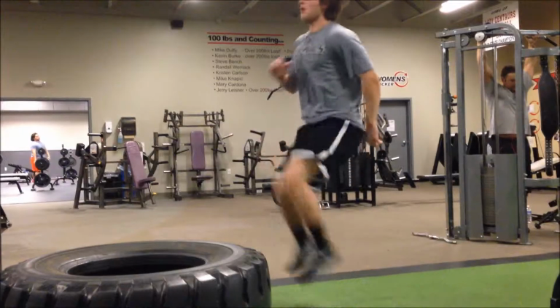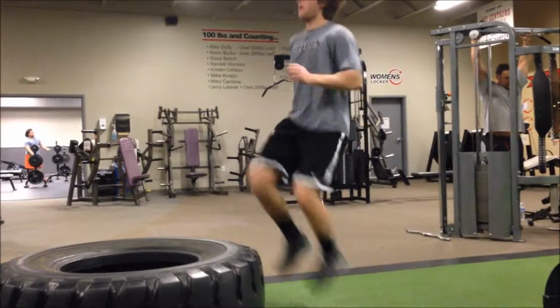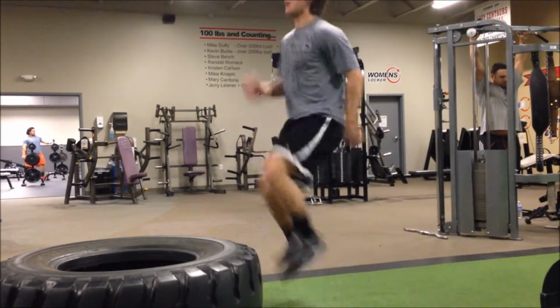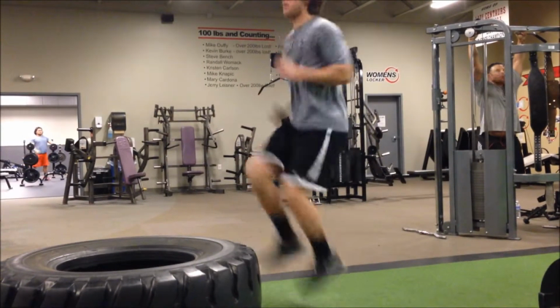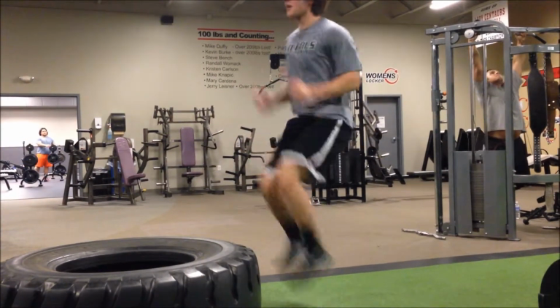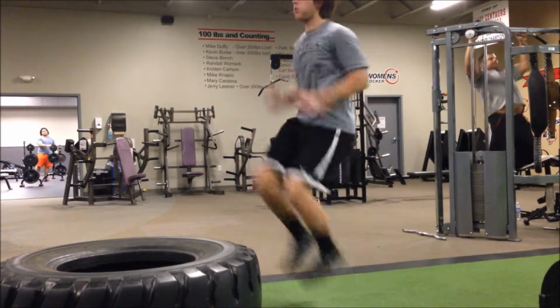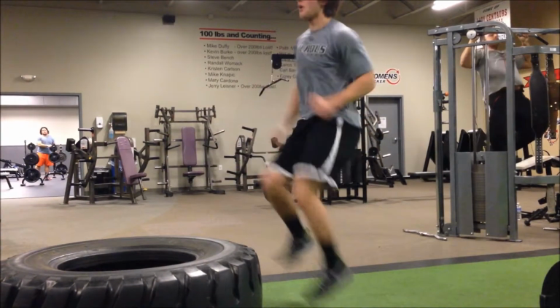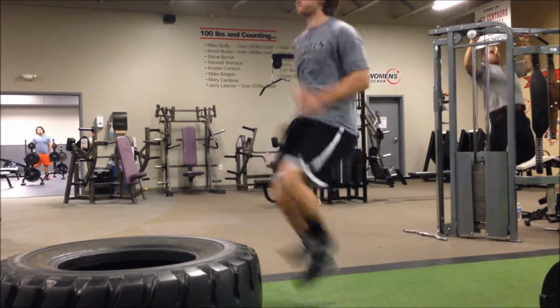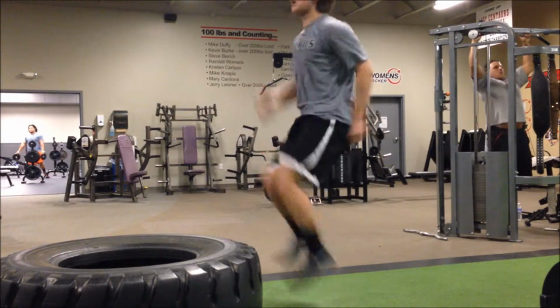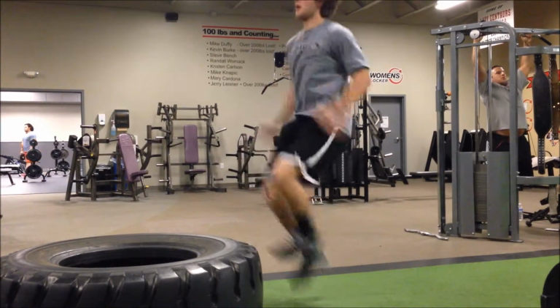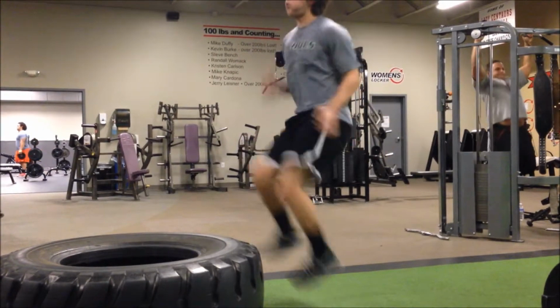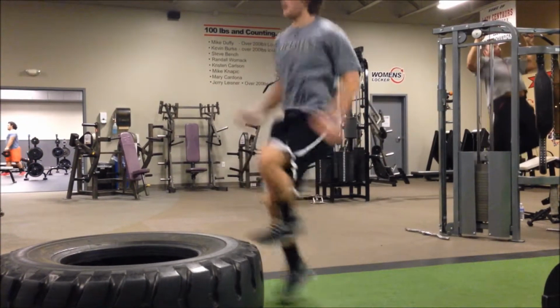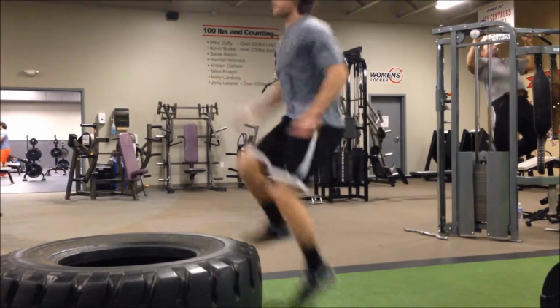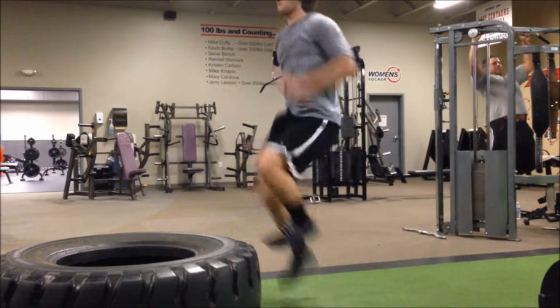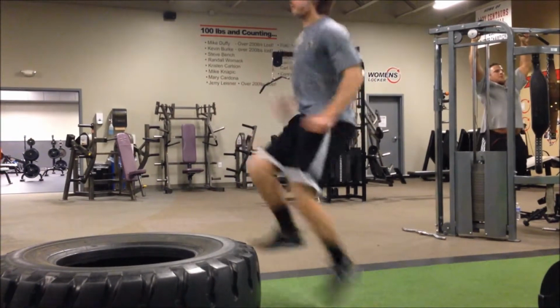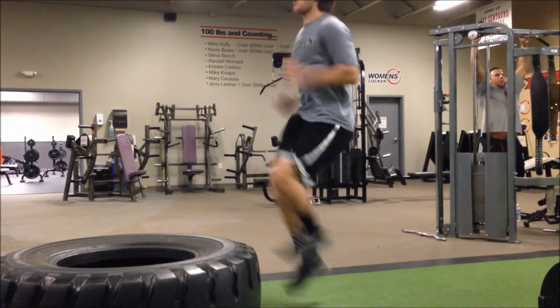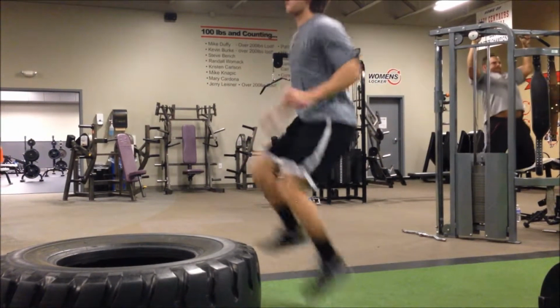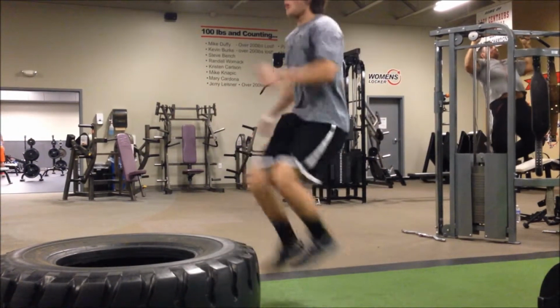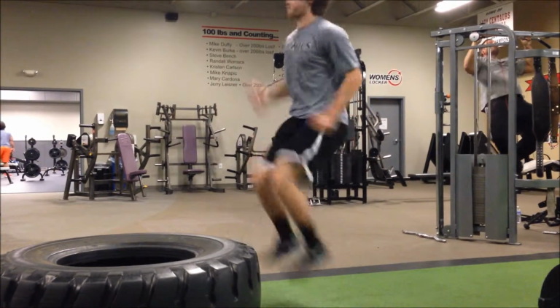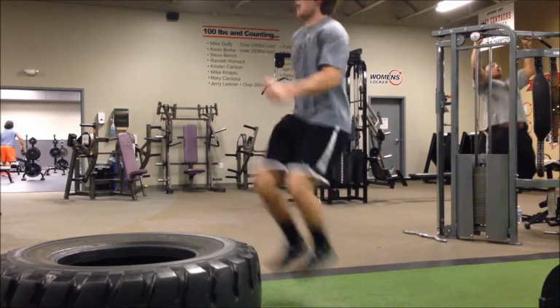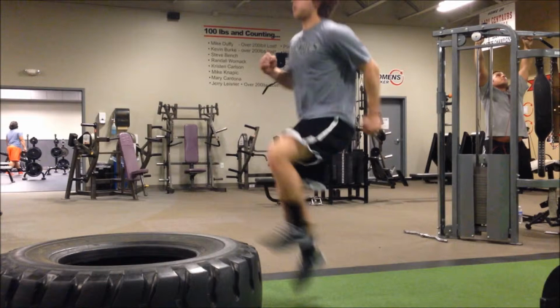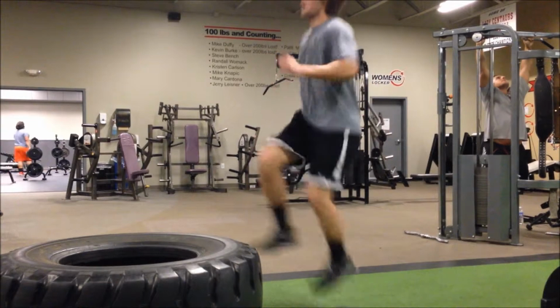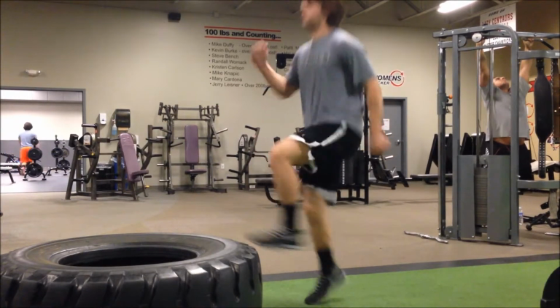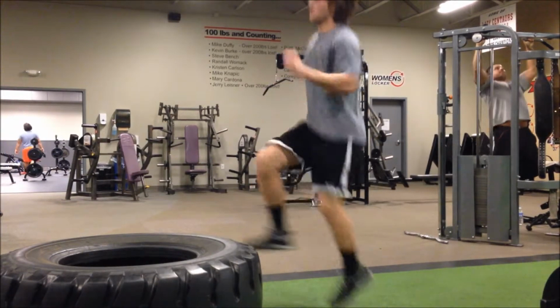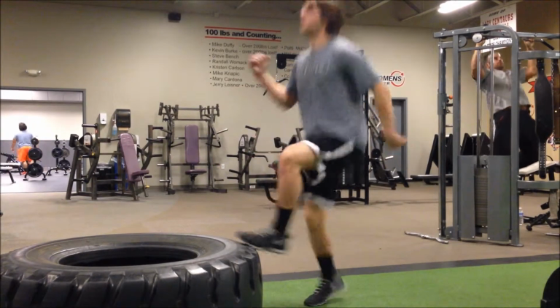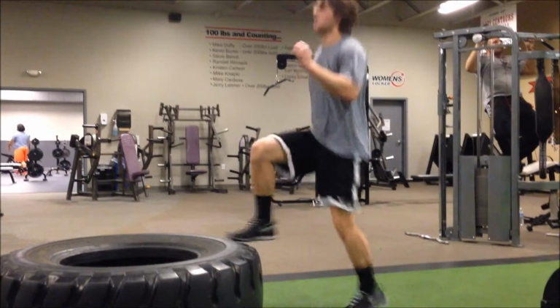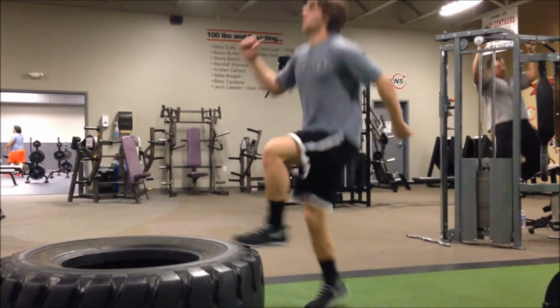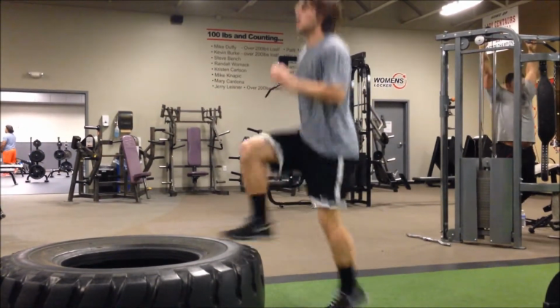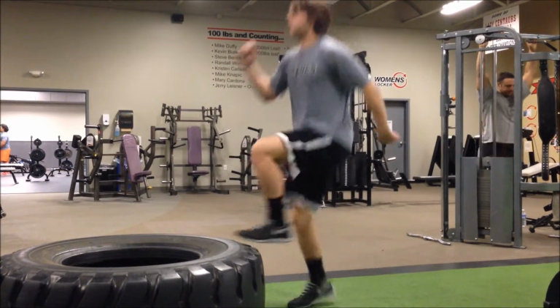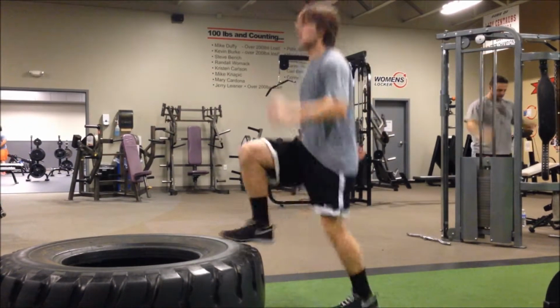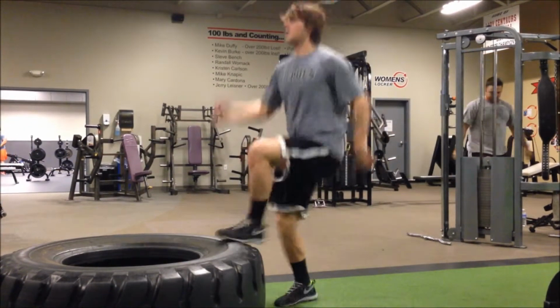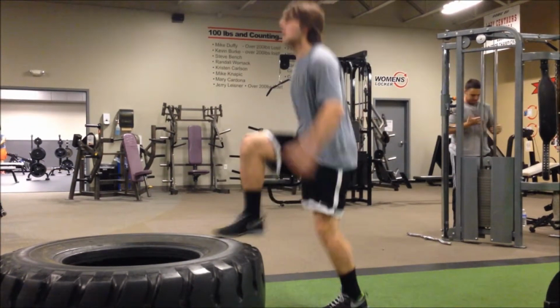Bend your elbows more, yeah there you go, don't let them flop around, keep them strong. High knees, don't lean back, lean into it if anything.